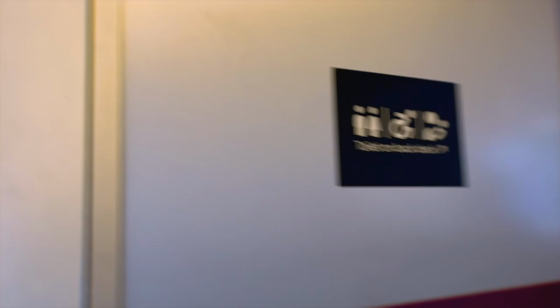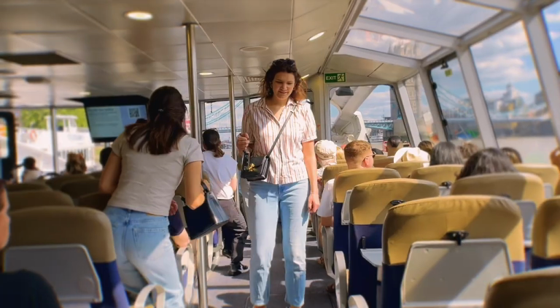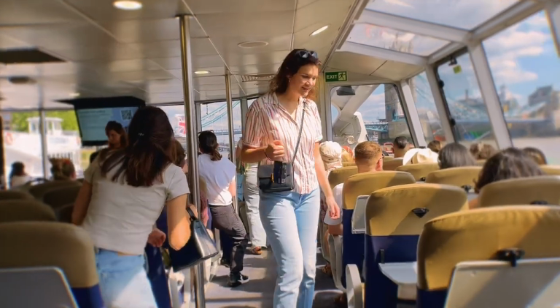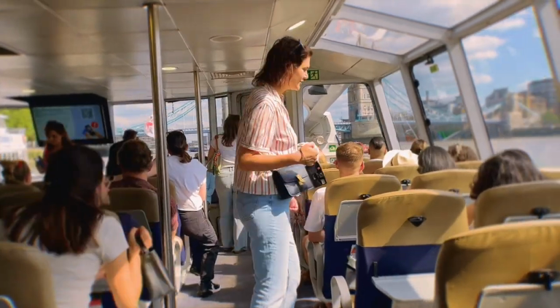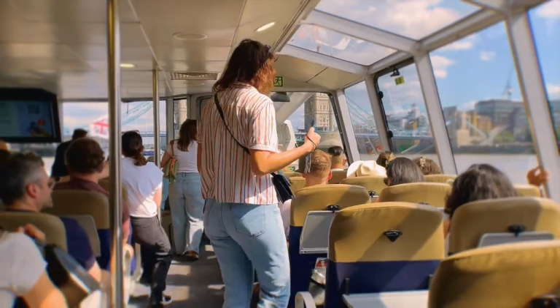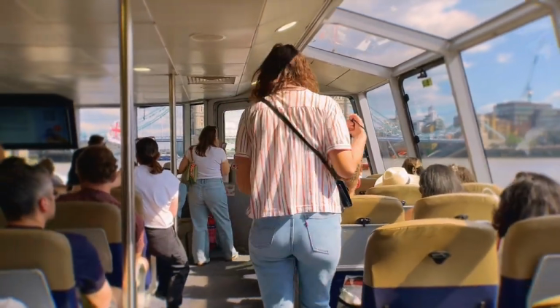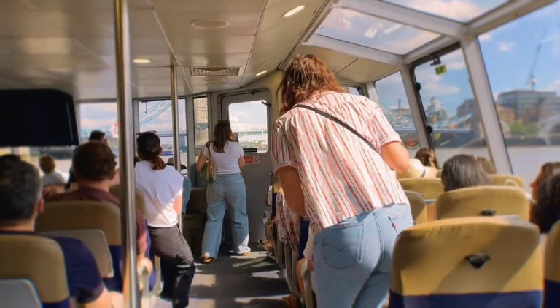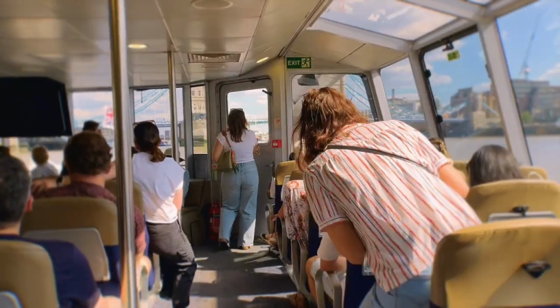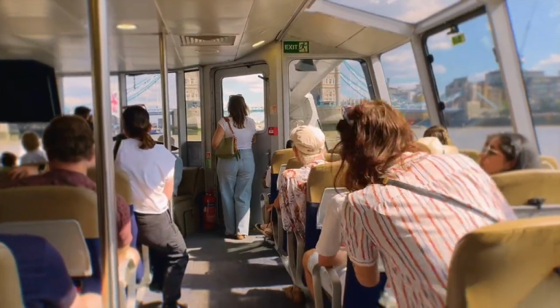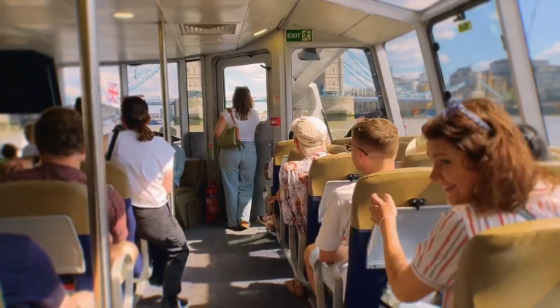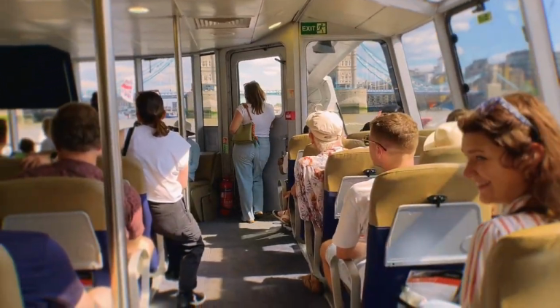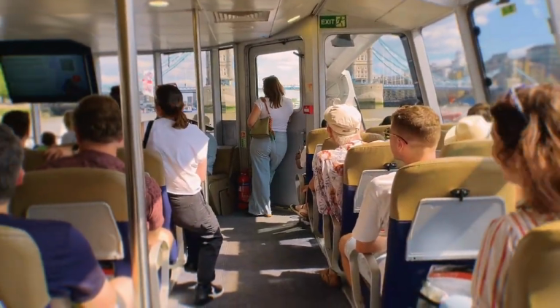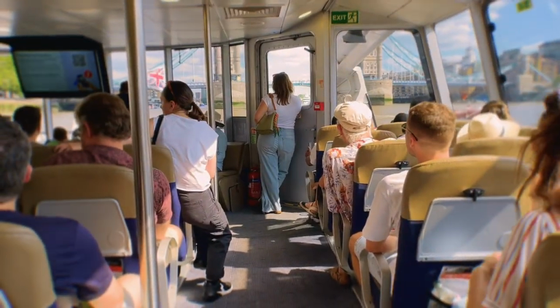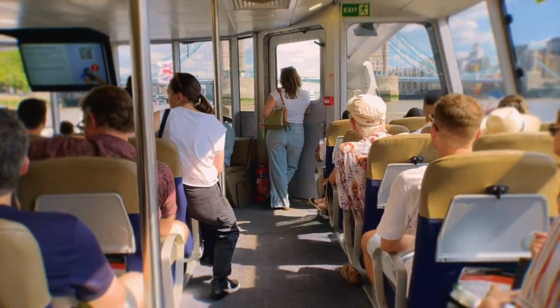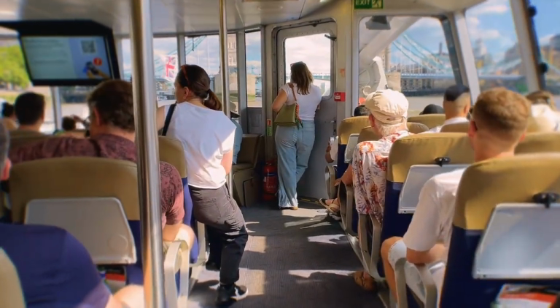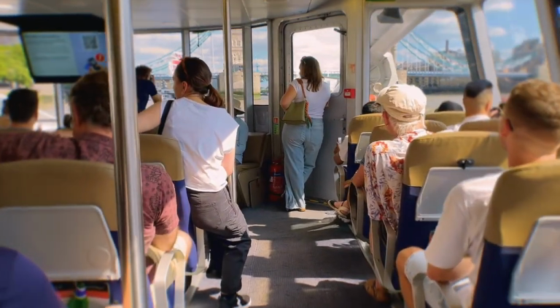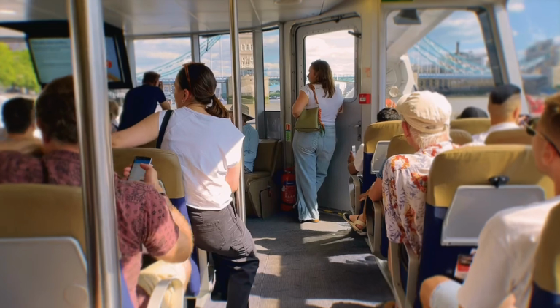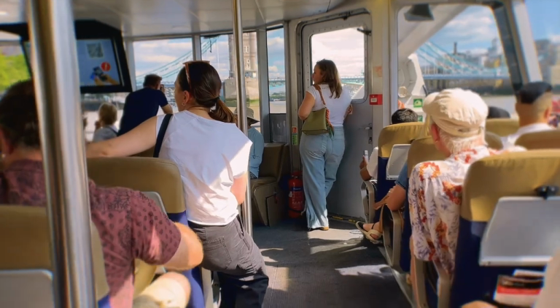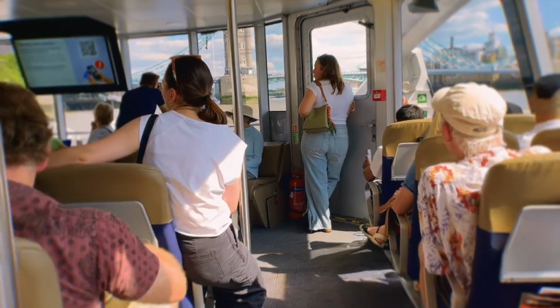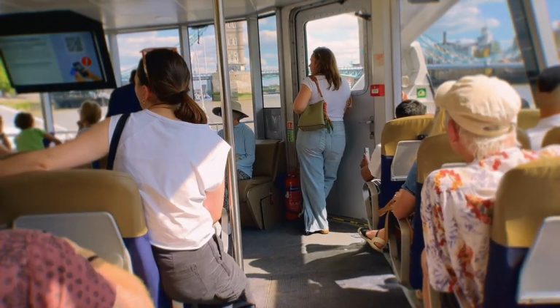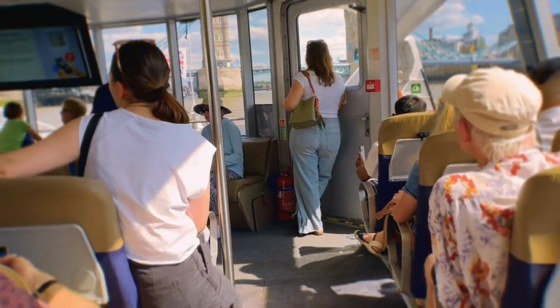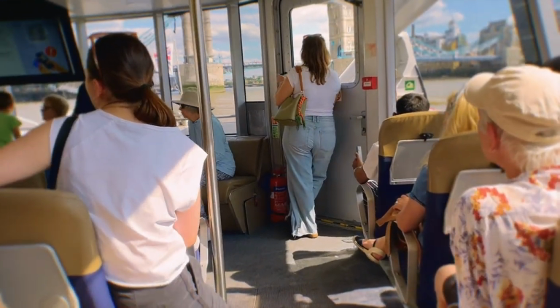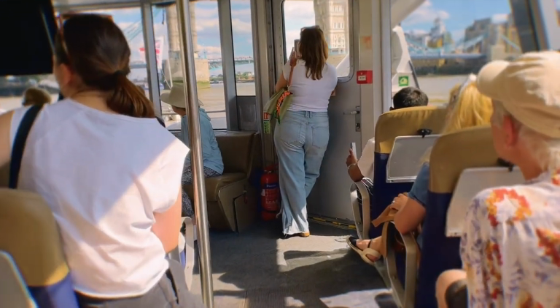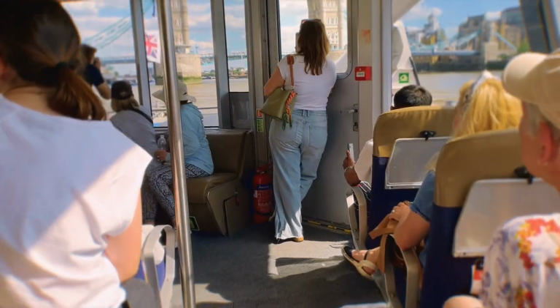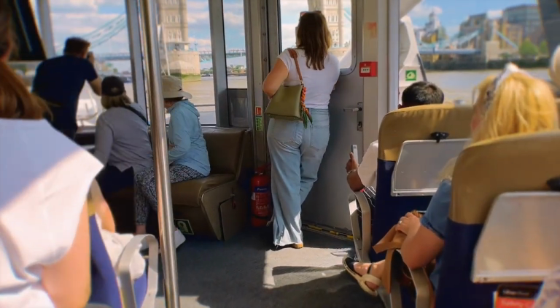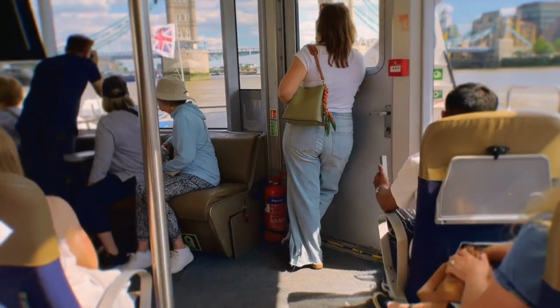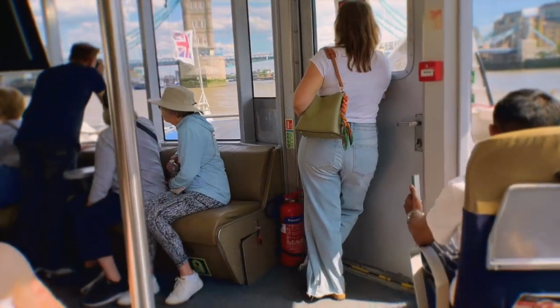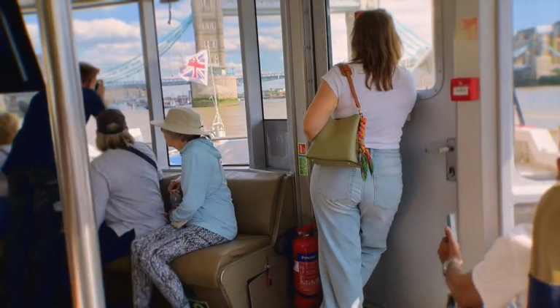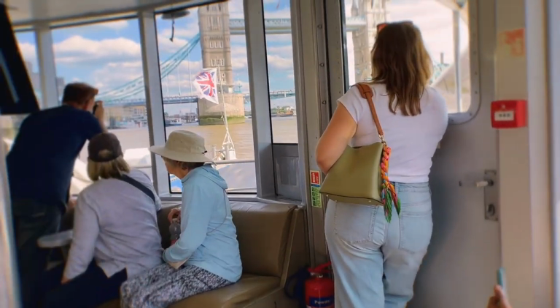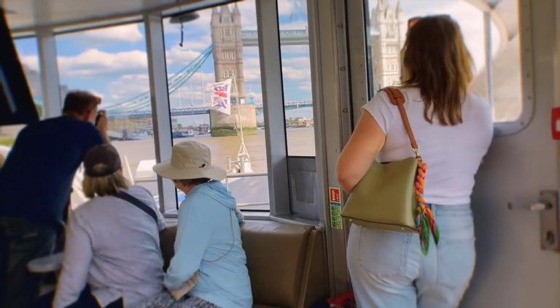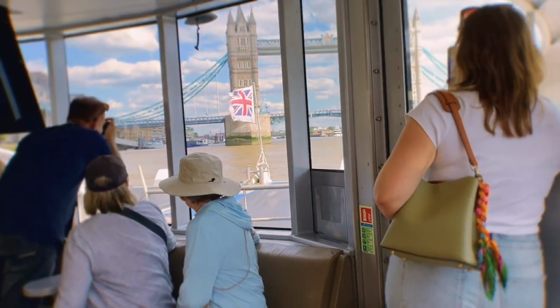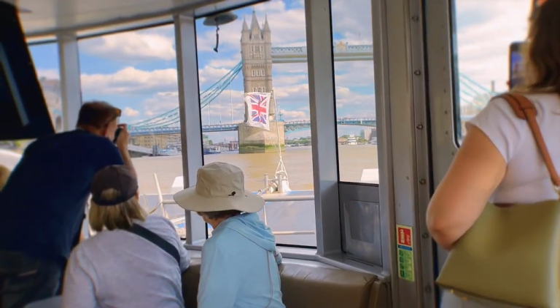We are now approaching Tower Bridge, a bridge in London that spans the River Thames. It took eight years to build and opened to the public in 1894.